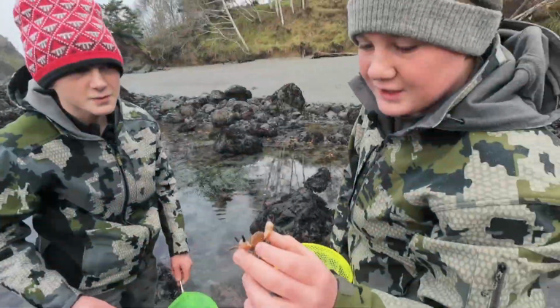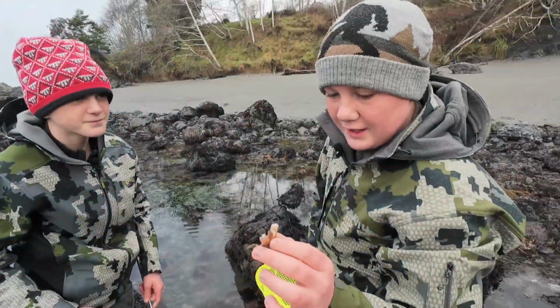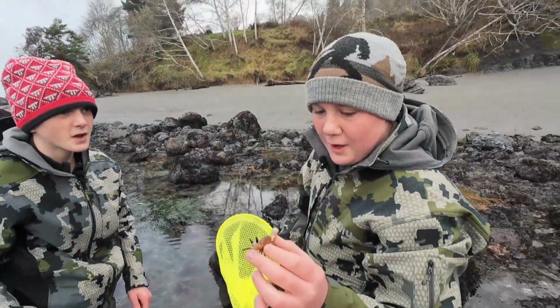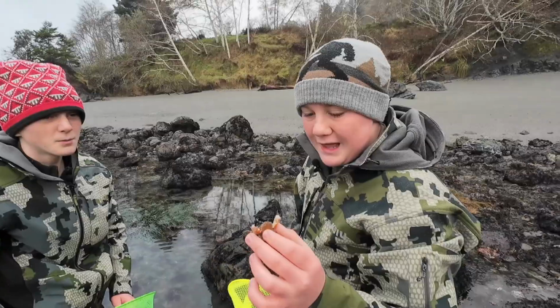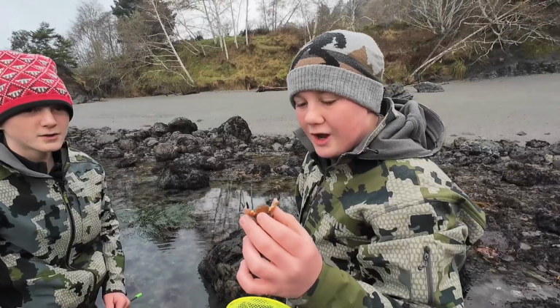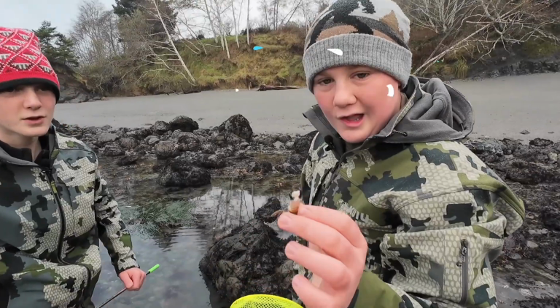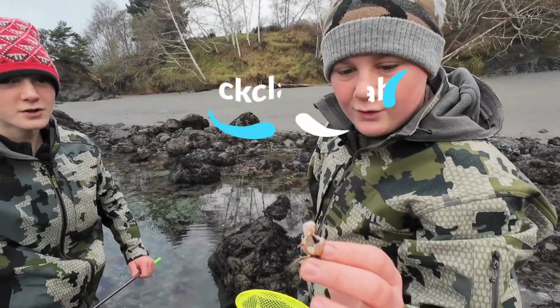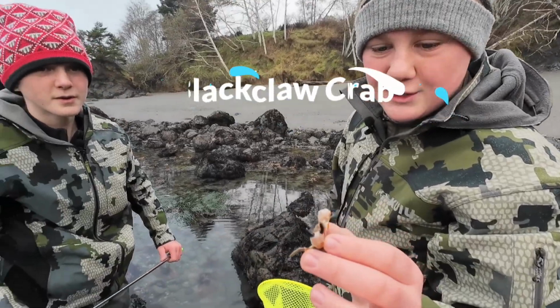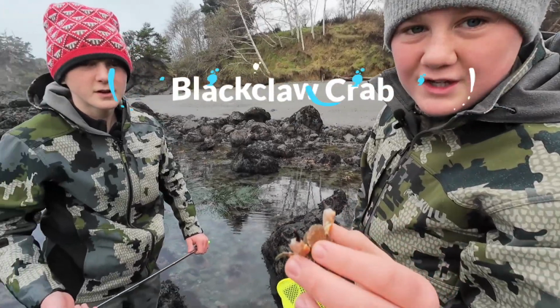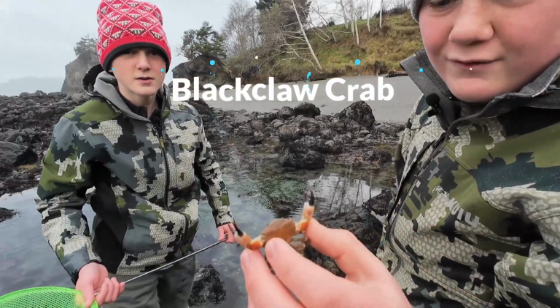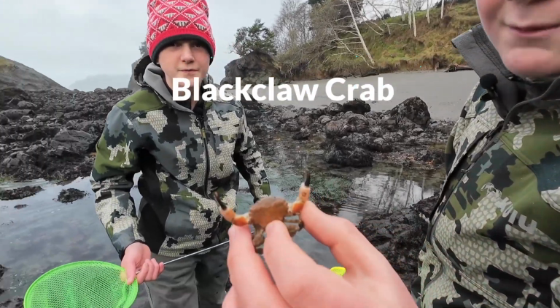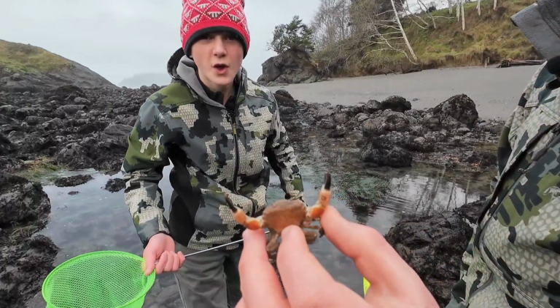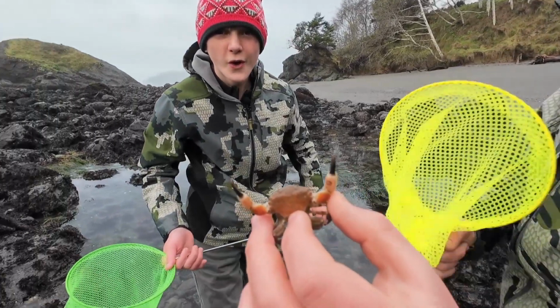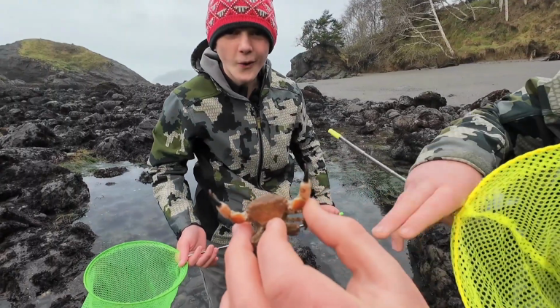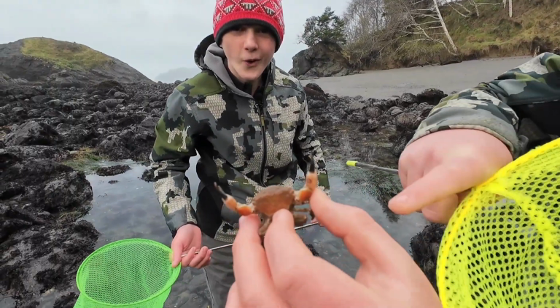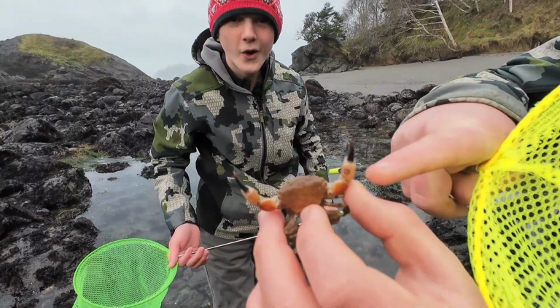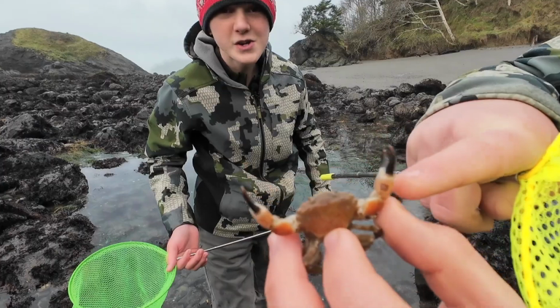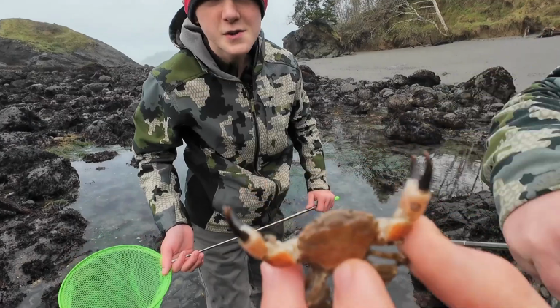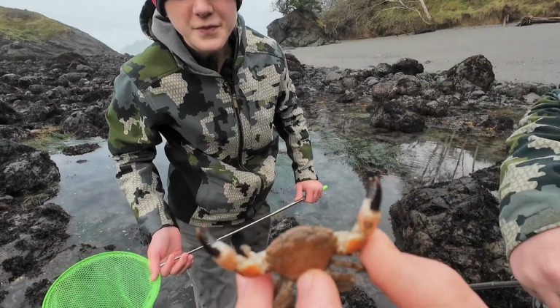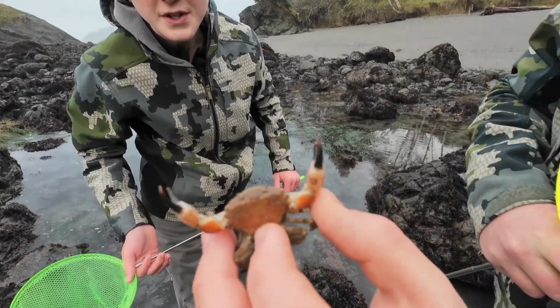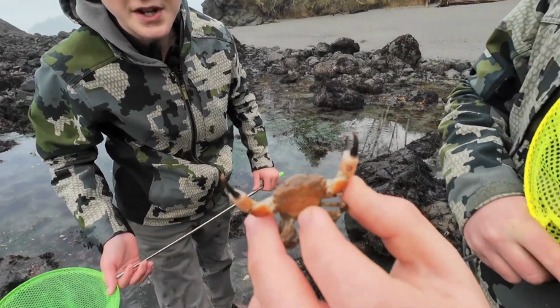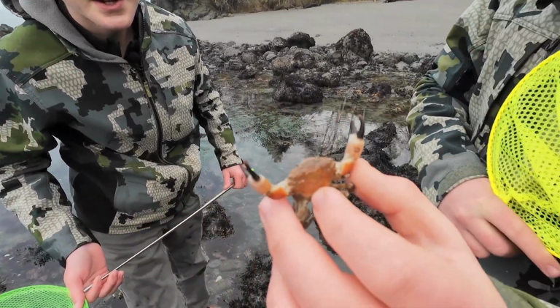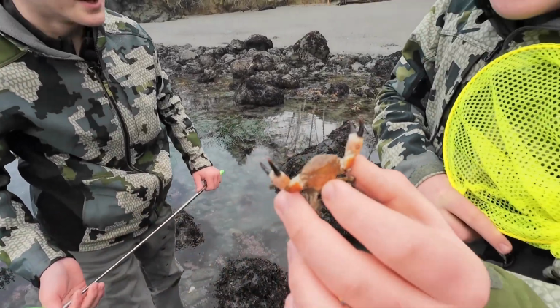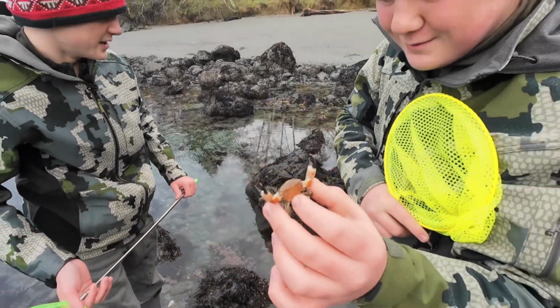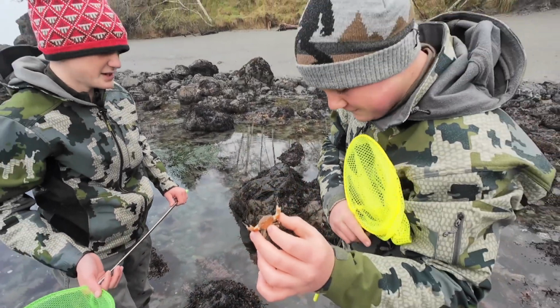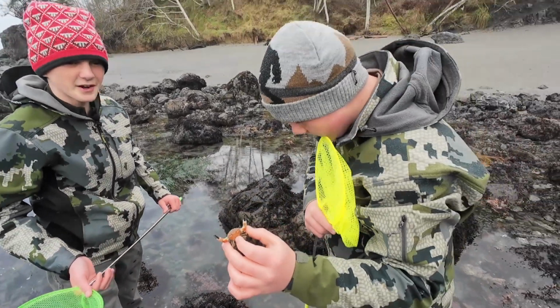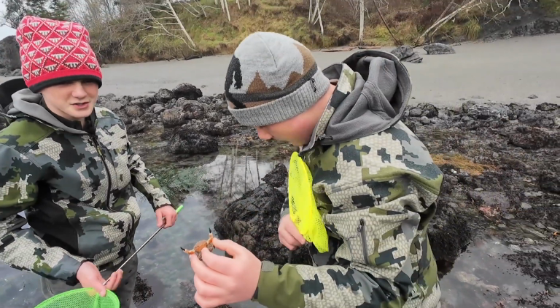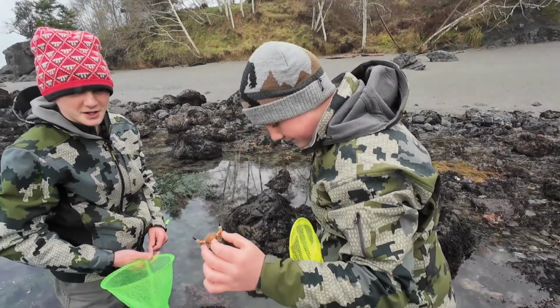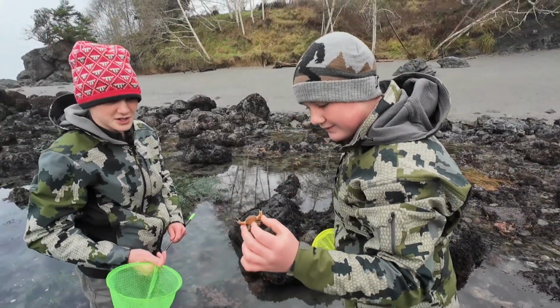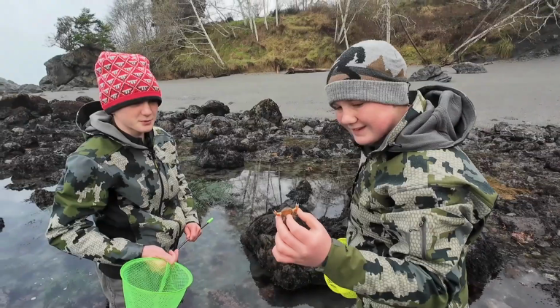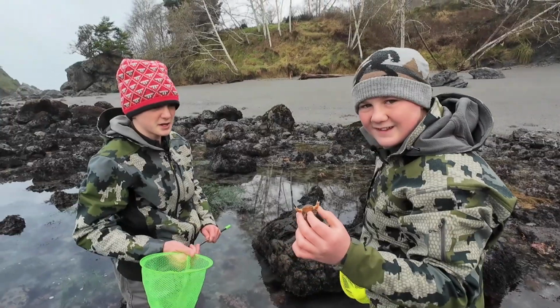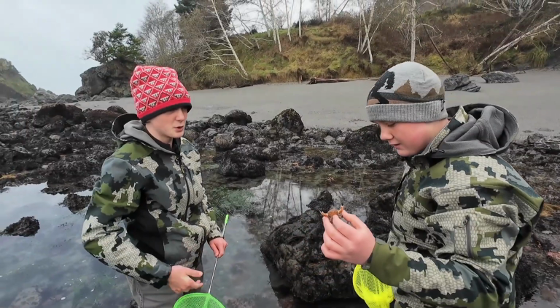This is a black claw crab, a species I've never seen before. You can see the black tips on his claws there. Super cool find, Jameson — isn't that awesome? He looks like something from an alien movie.